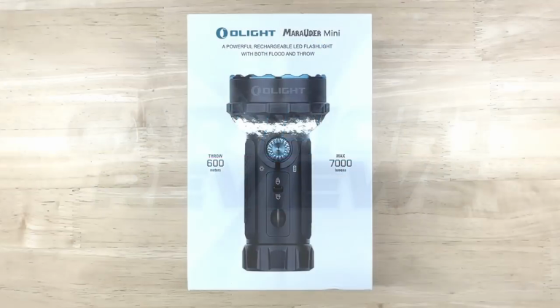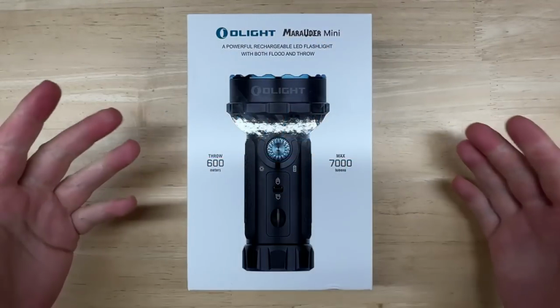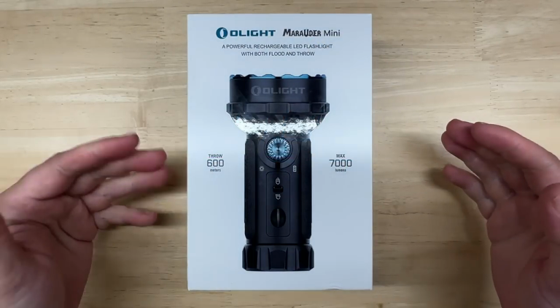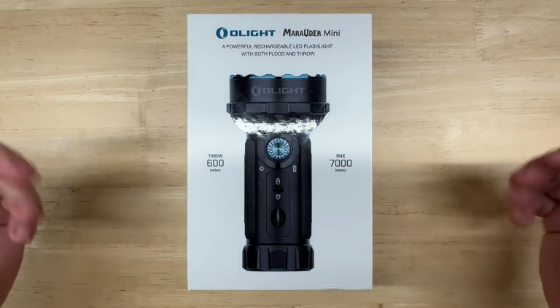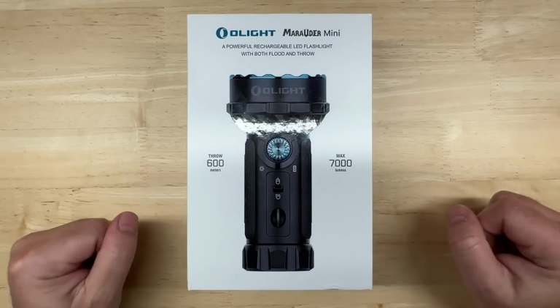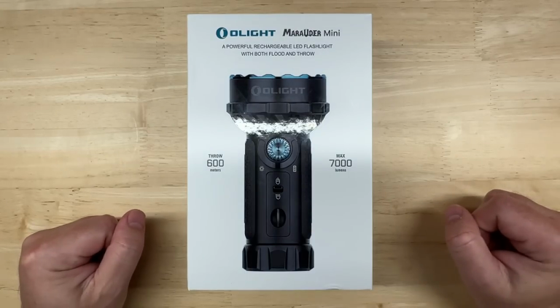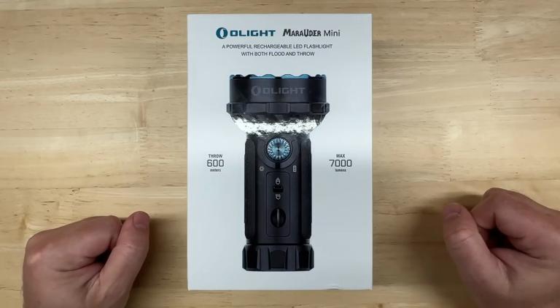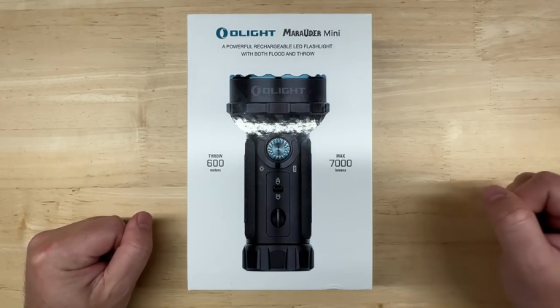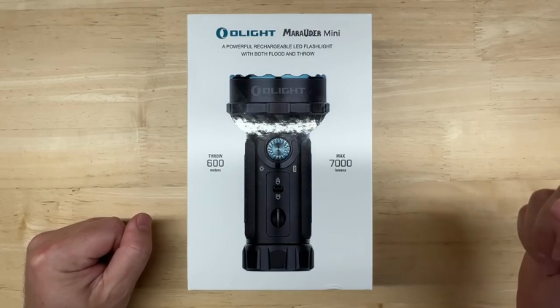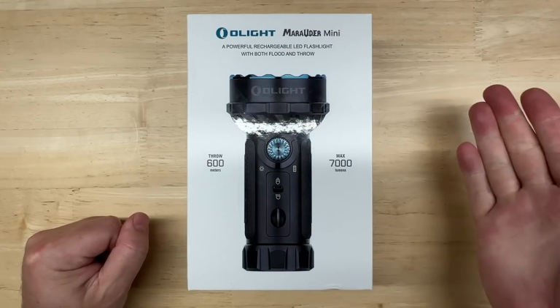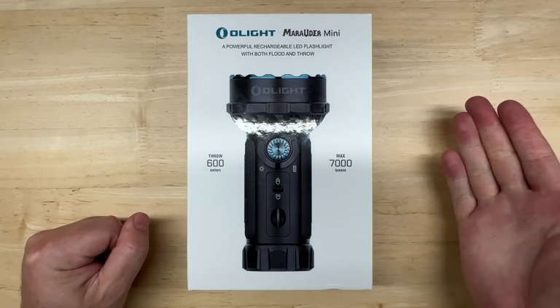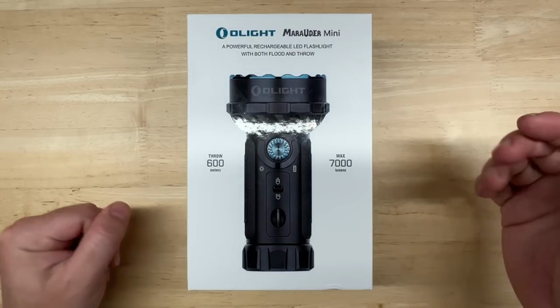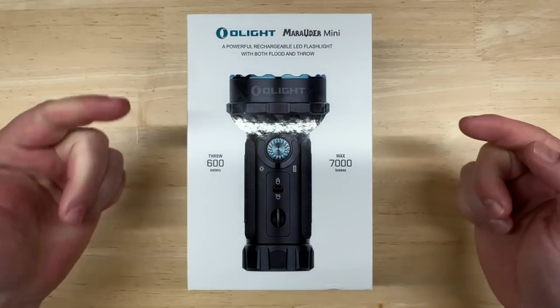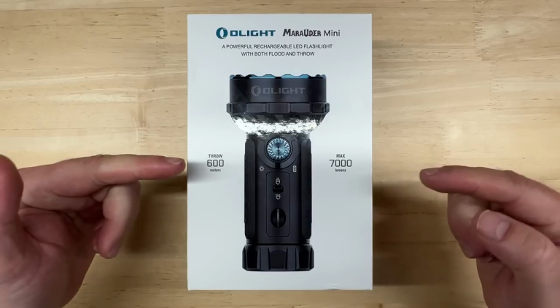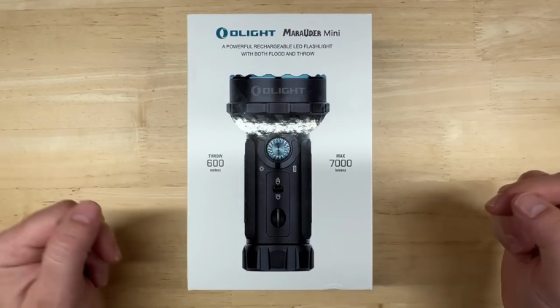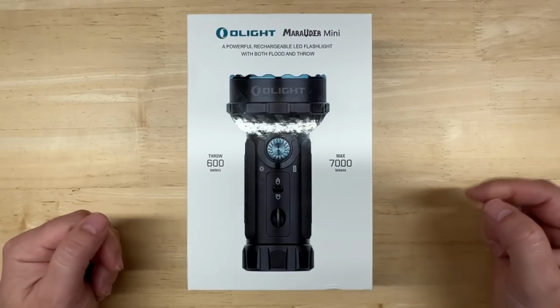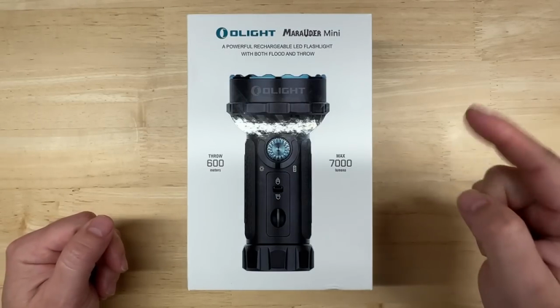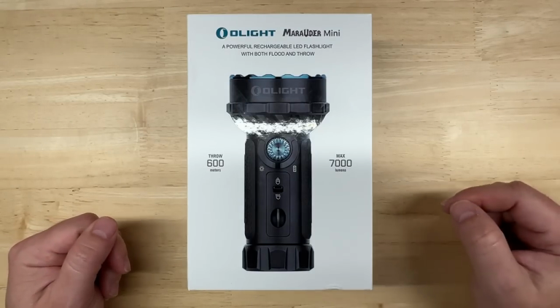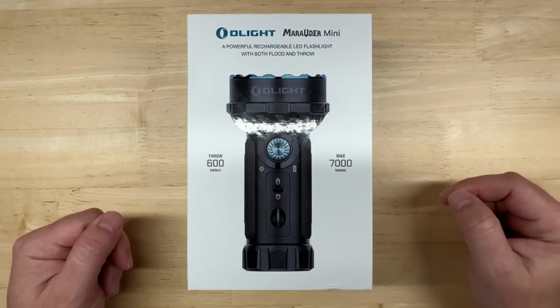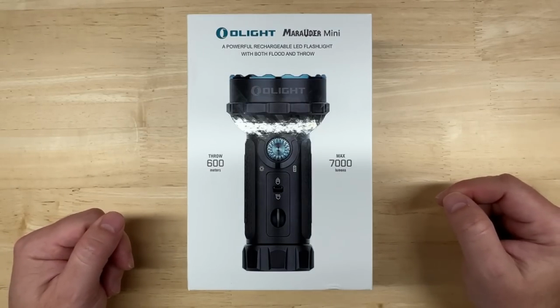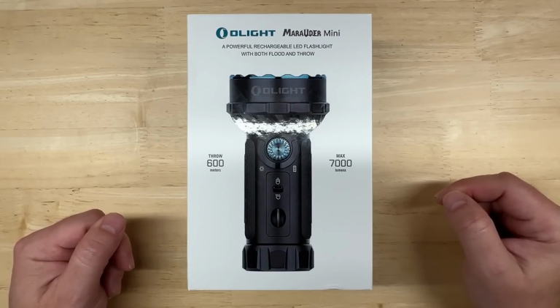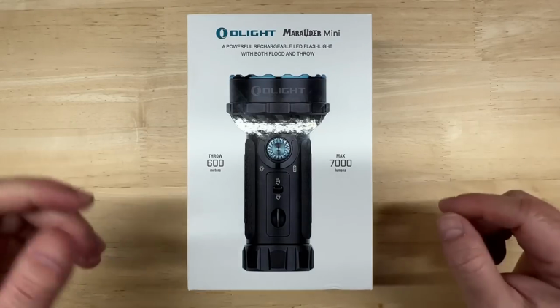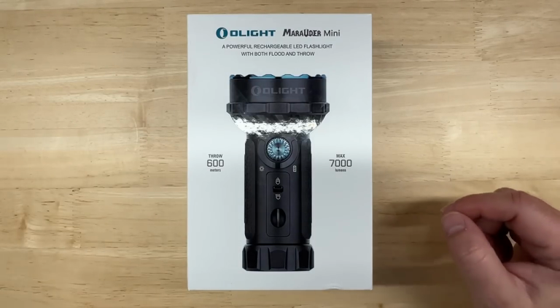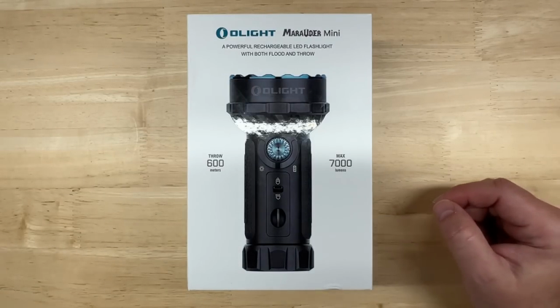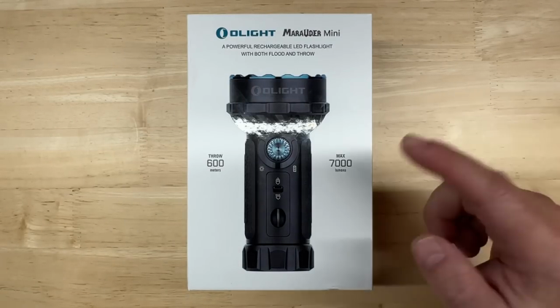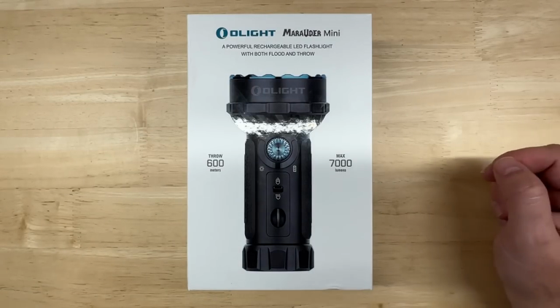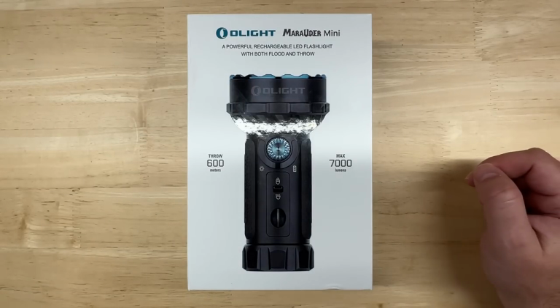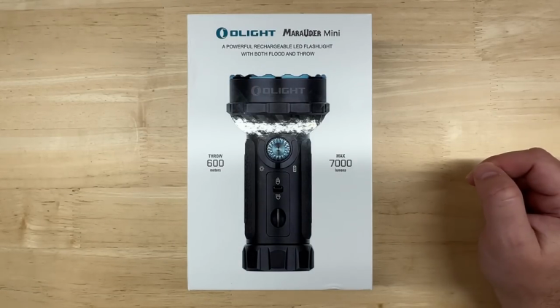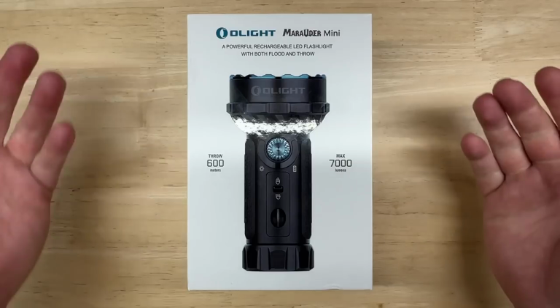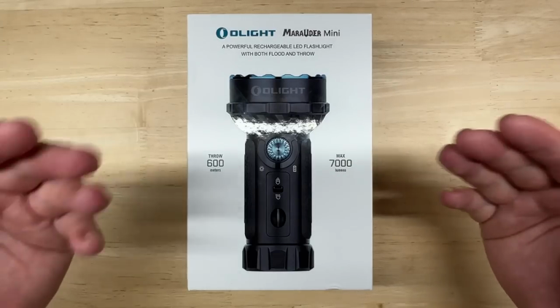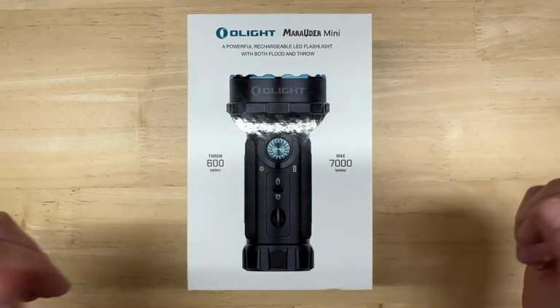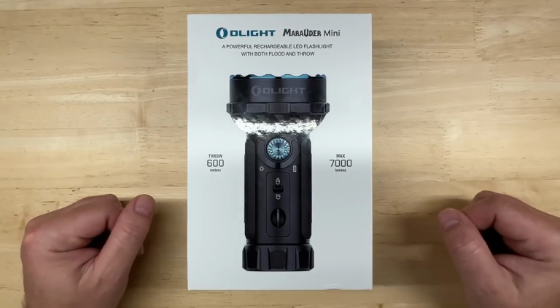Hello everyone, and welcome to Car Light Reviews. I normally perform consistent automotive light tests to help you make the best purchase decision, enjoy your car better, and save you money — but this time let's do something a little different.